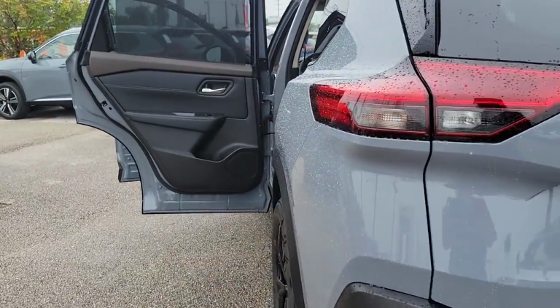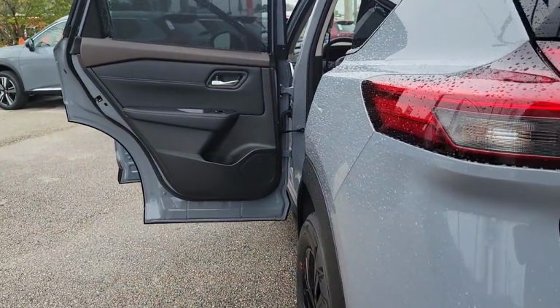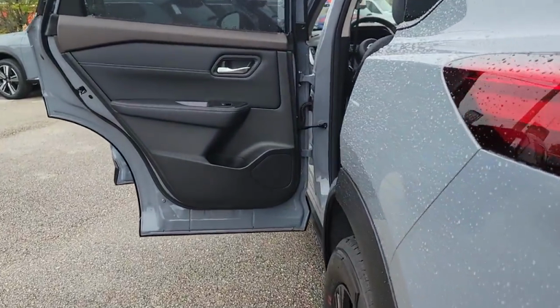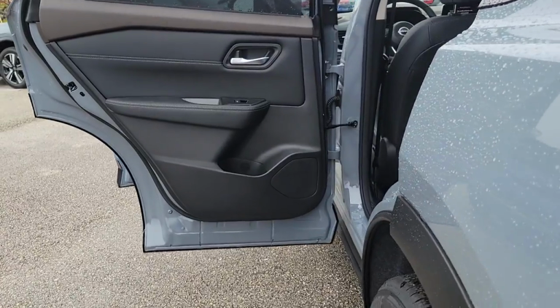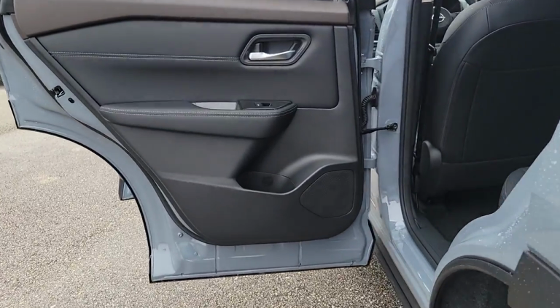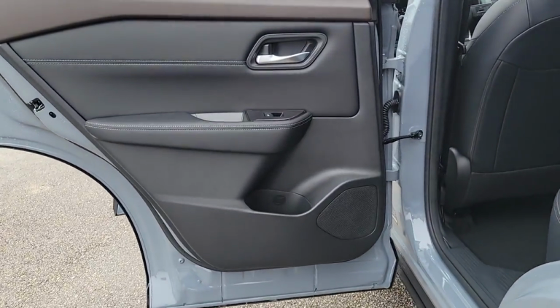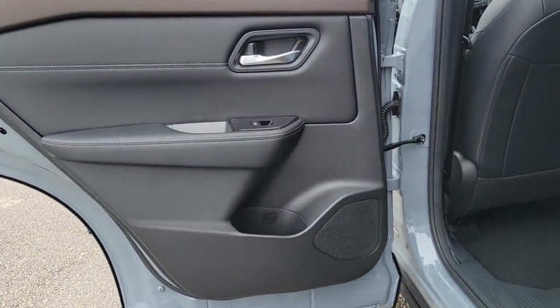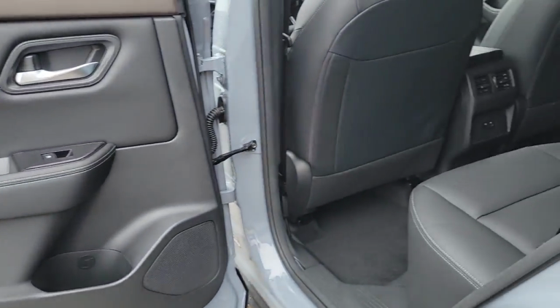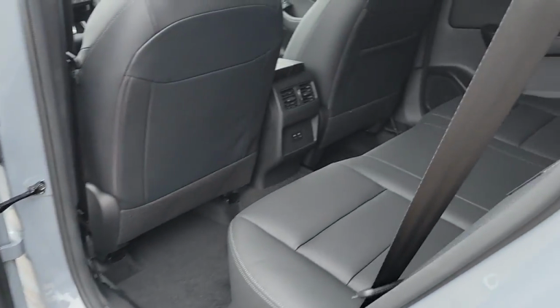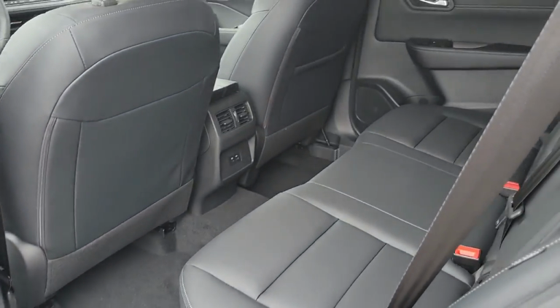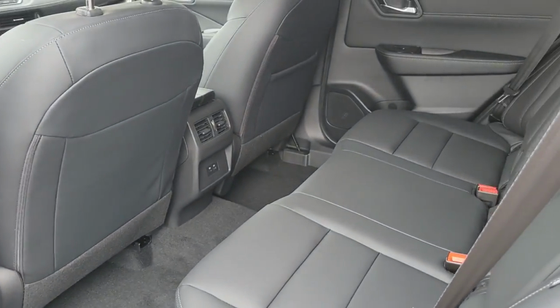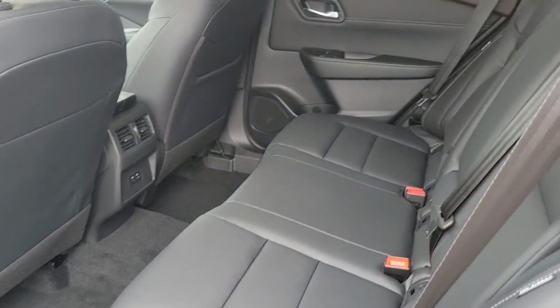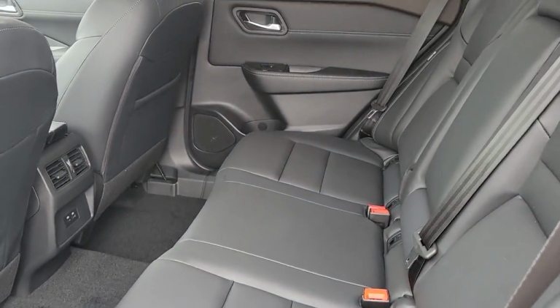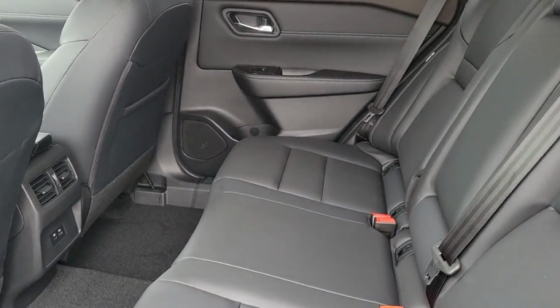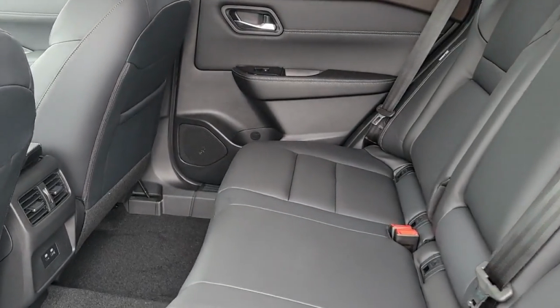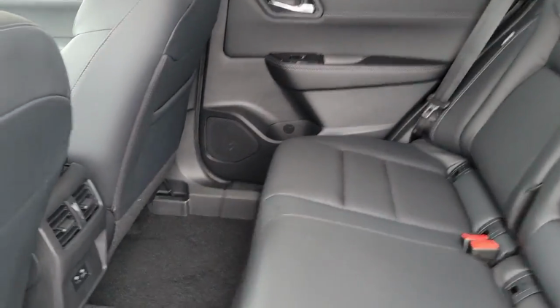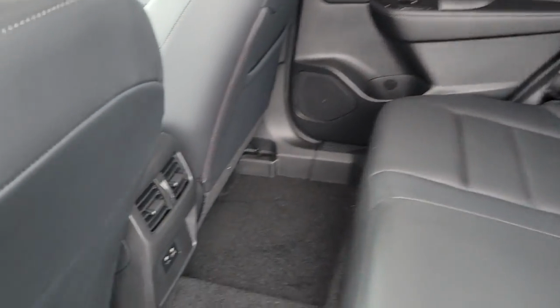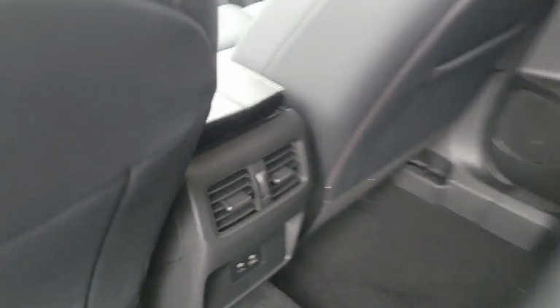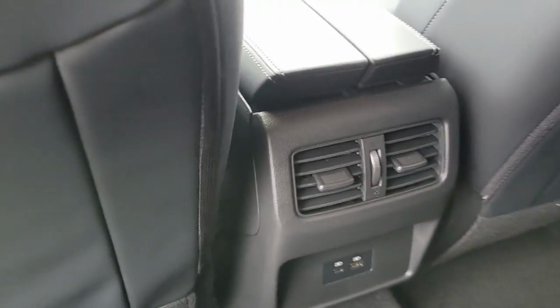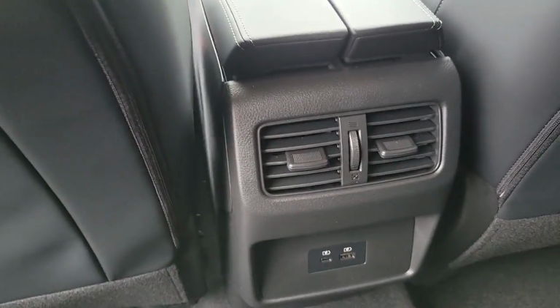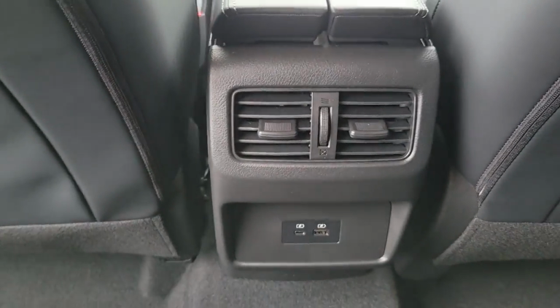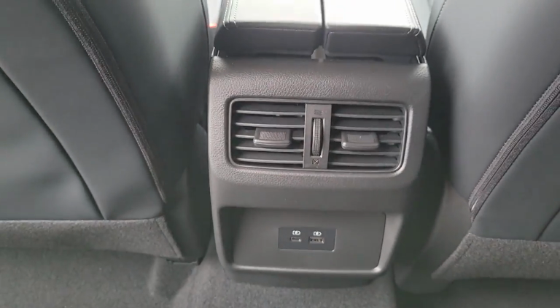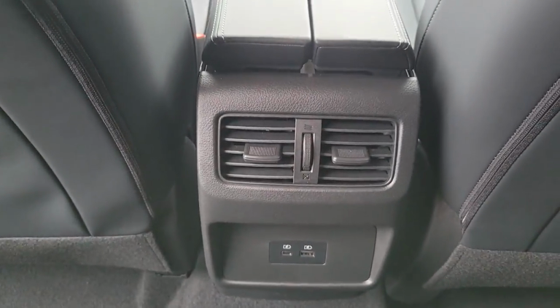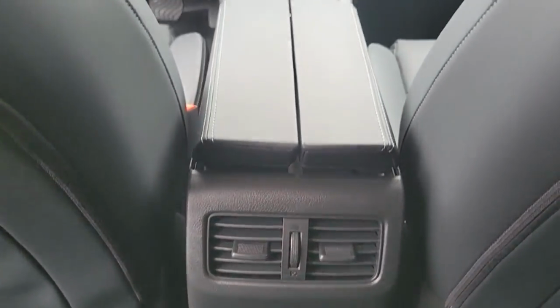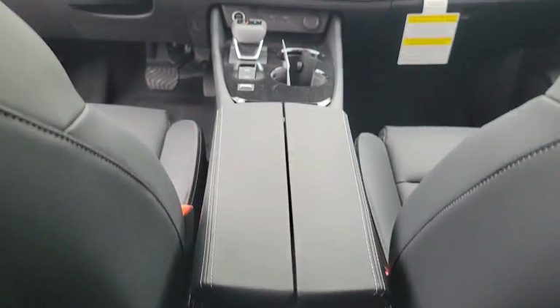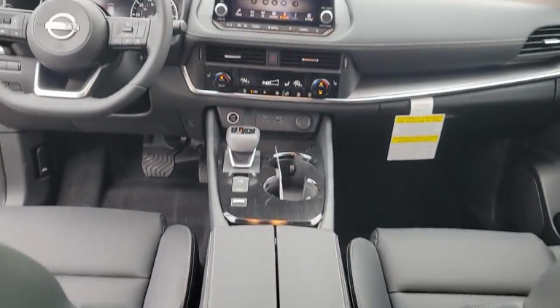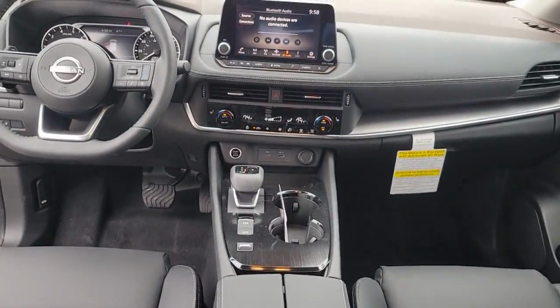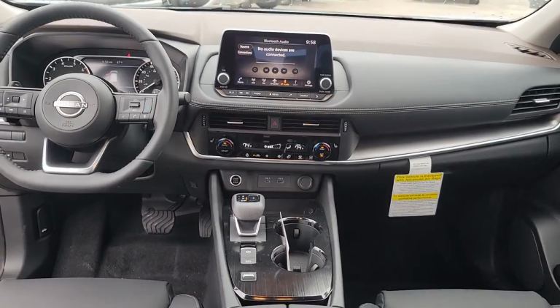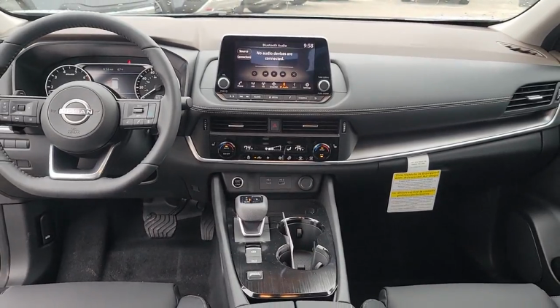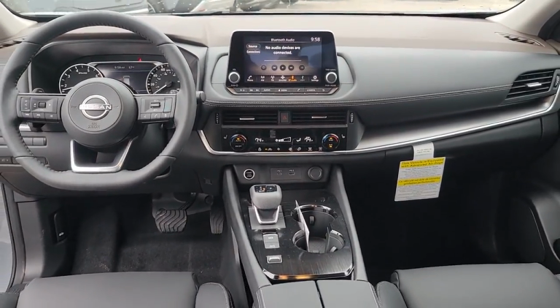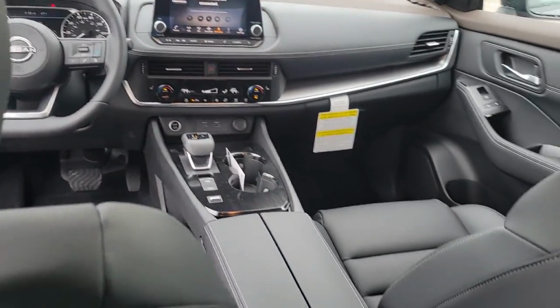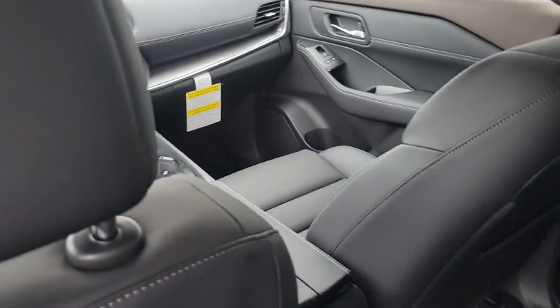Panoramic roof, keyless entry, heated driver's seat, satellite radio, power liftgate, steering wheel audio controls, power driver's seat, alarm, dual-zone AC, electronic stability control.